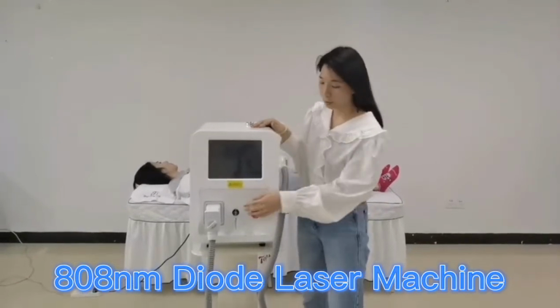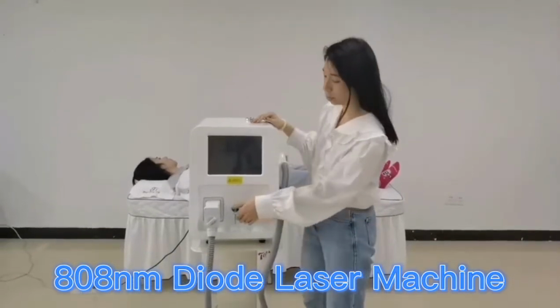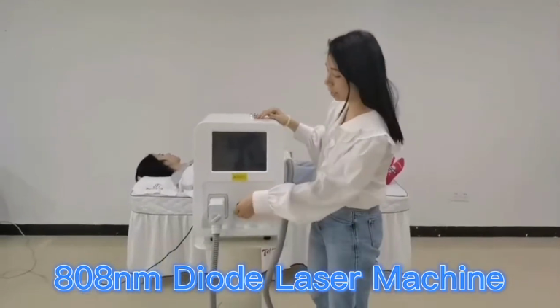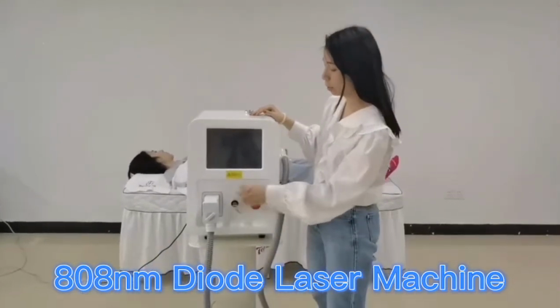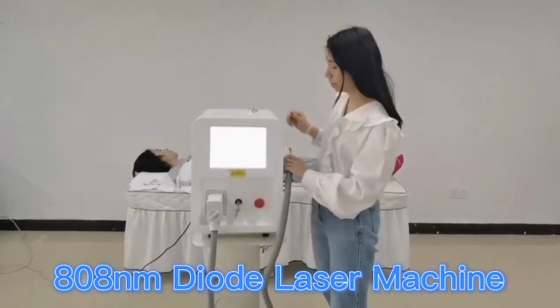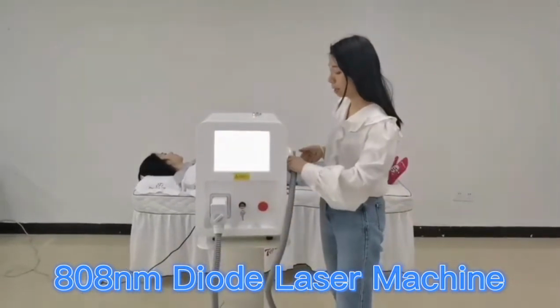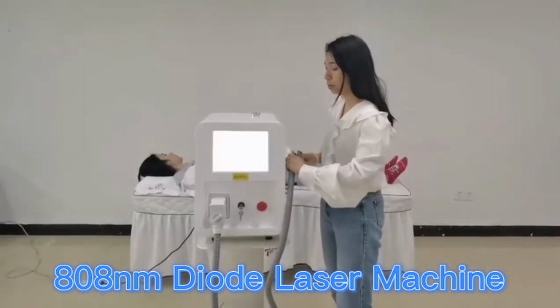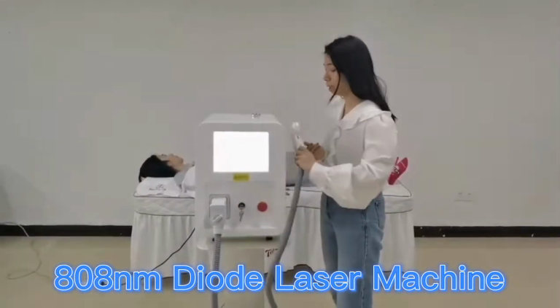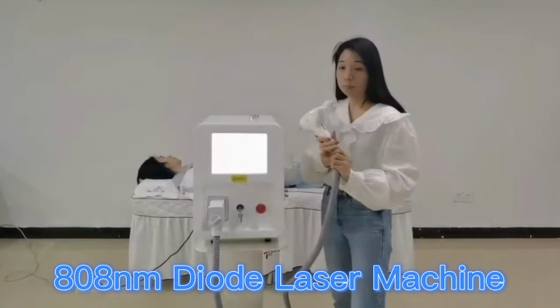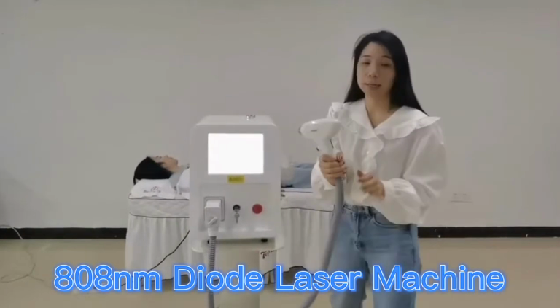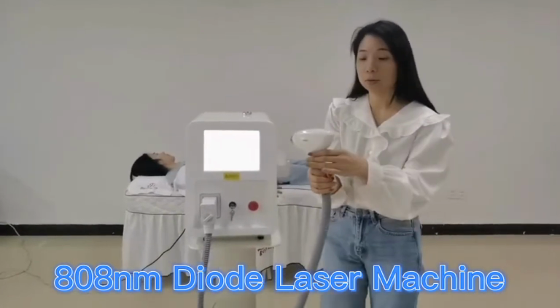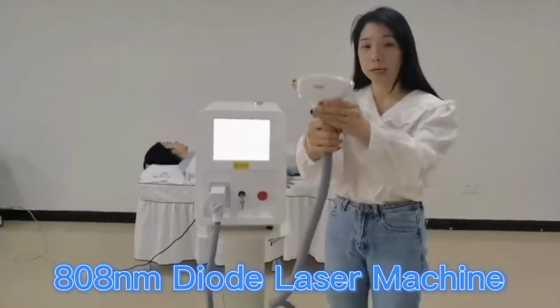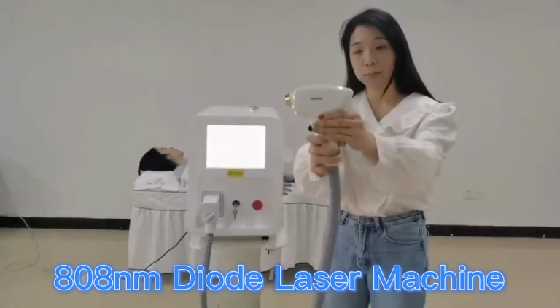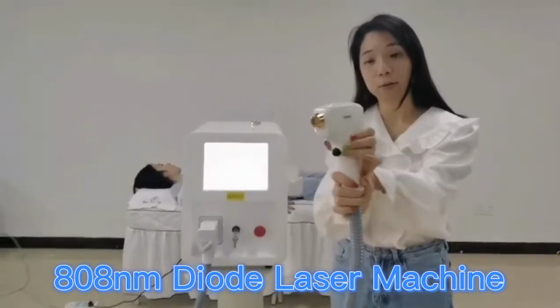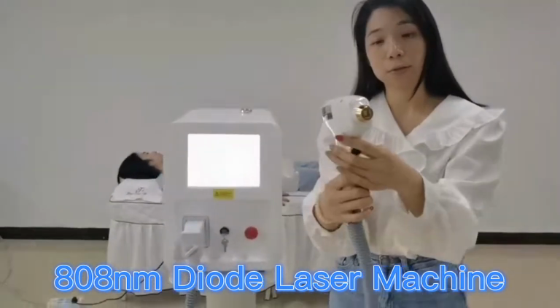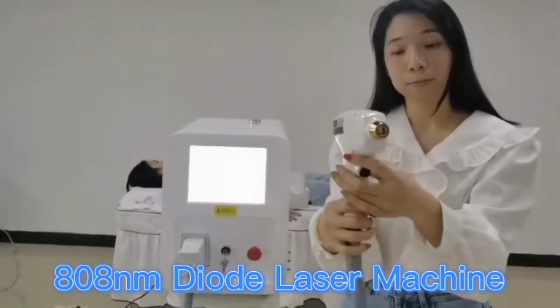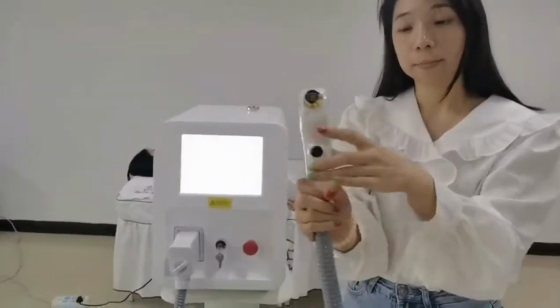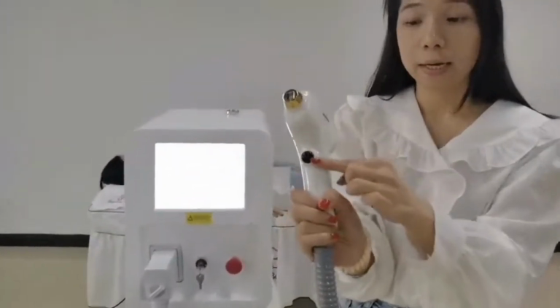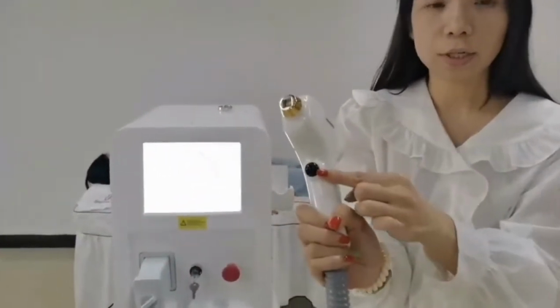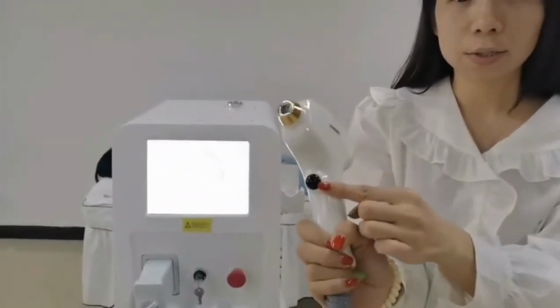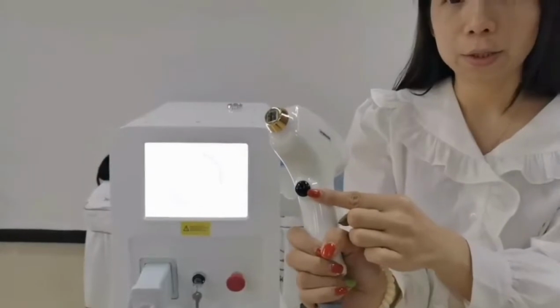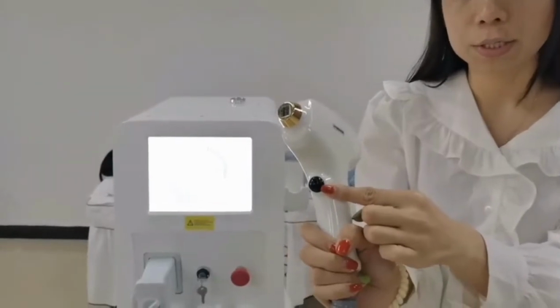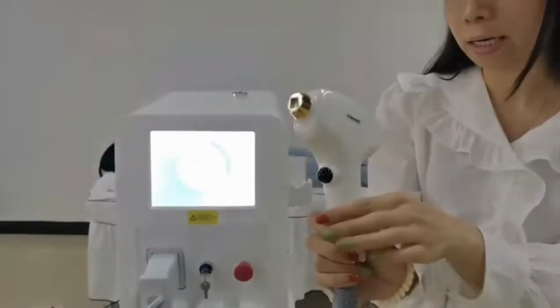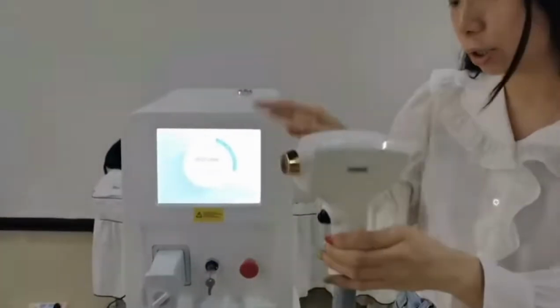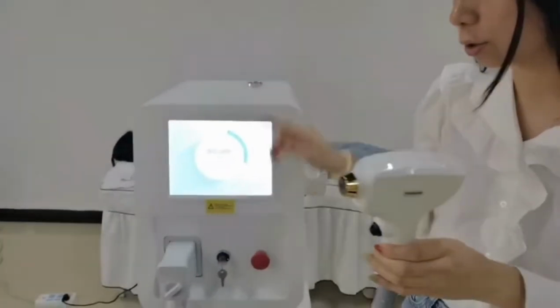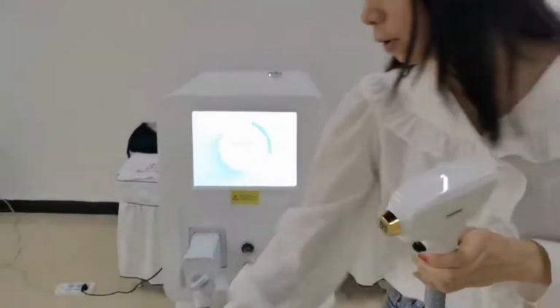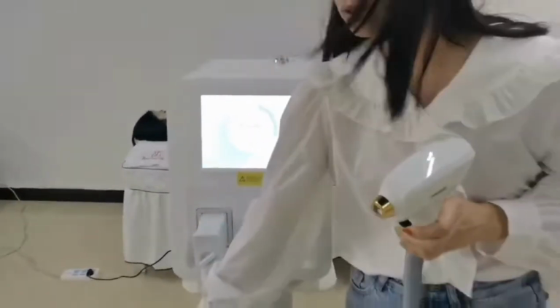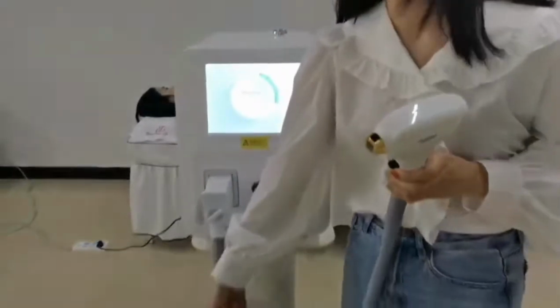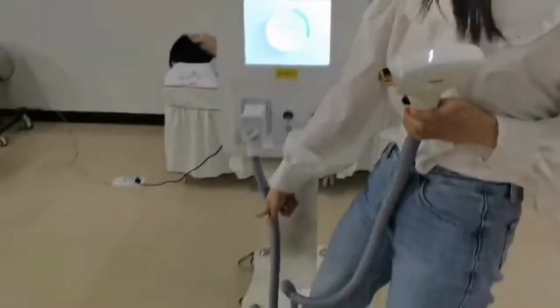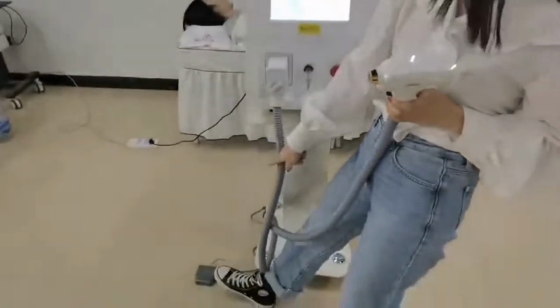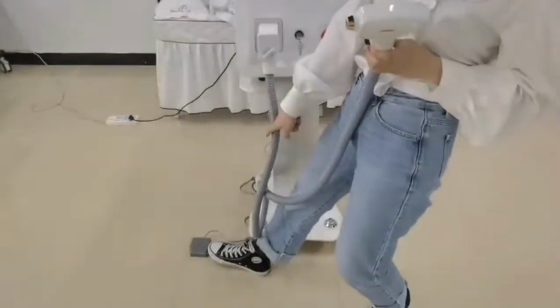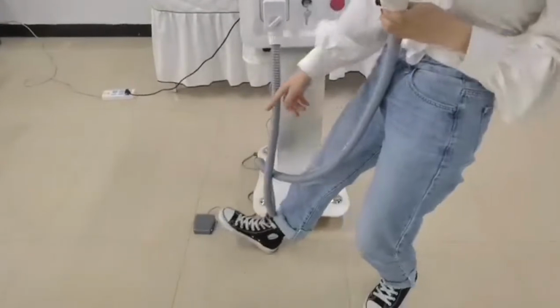First I would like to show you guys the machine. Here is the German handles. Here is the star buttons. And this machine also comes with a foot switch — here is the foot switch.